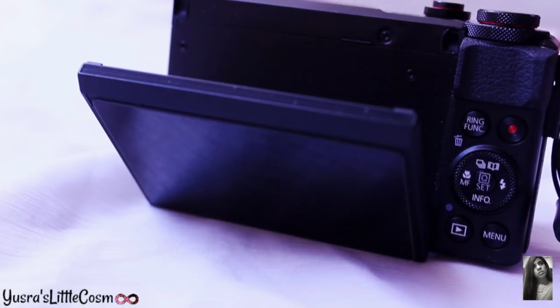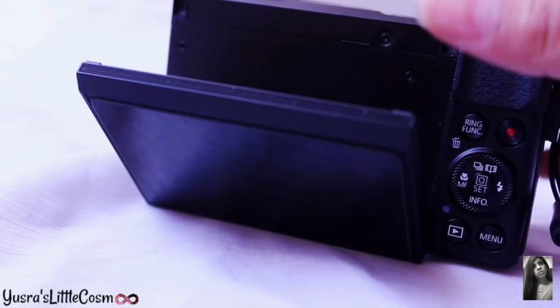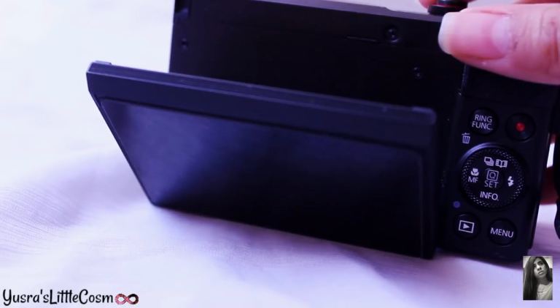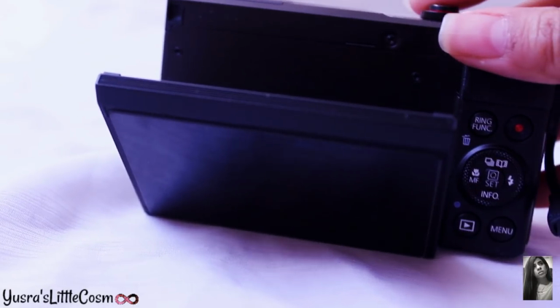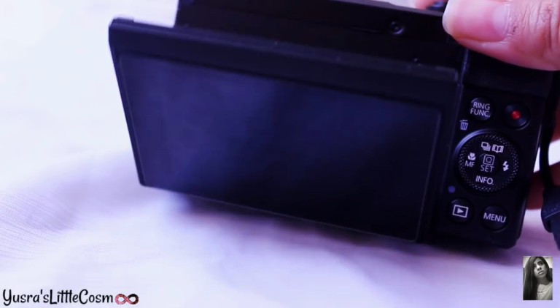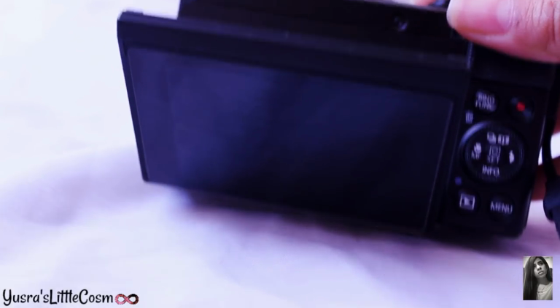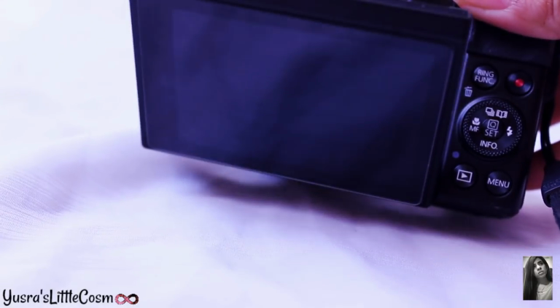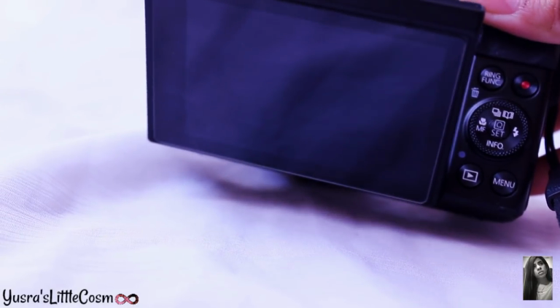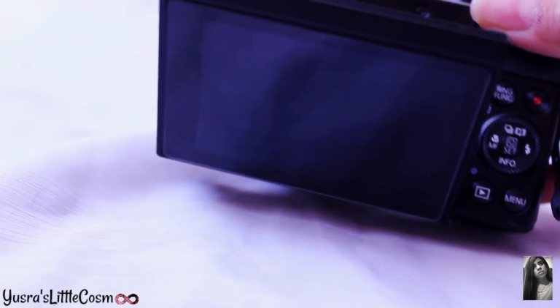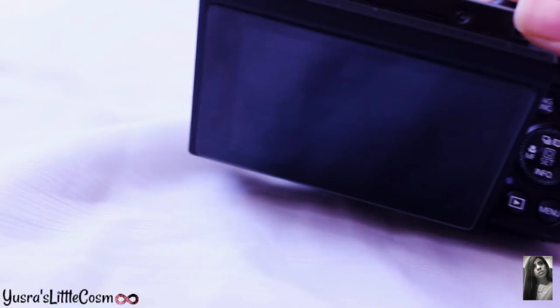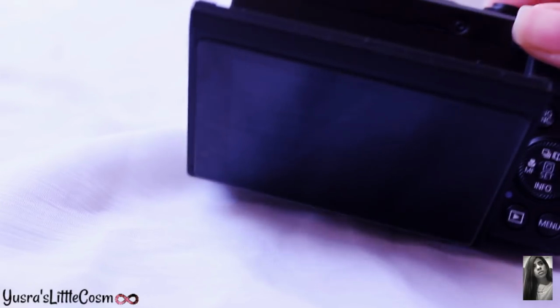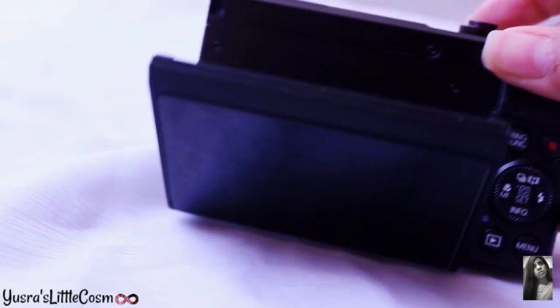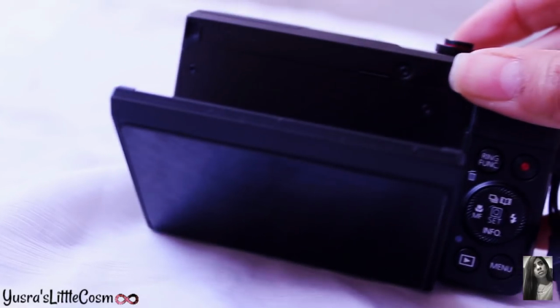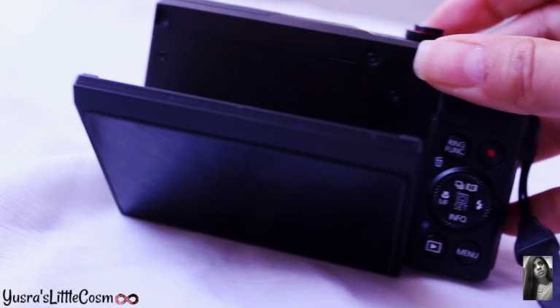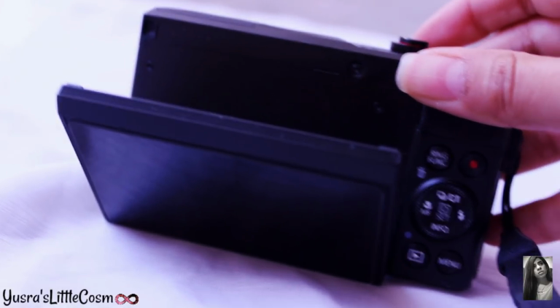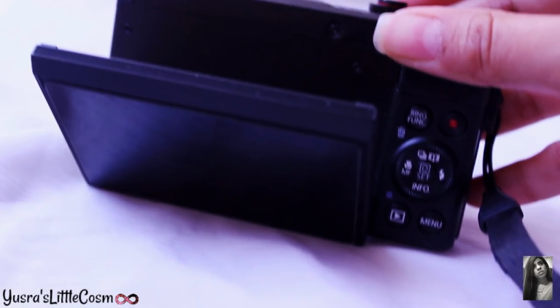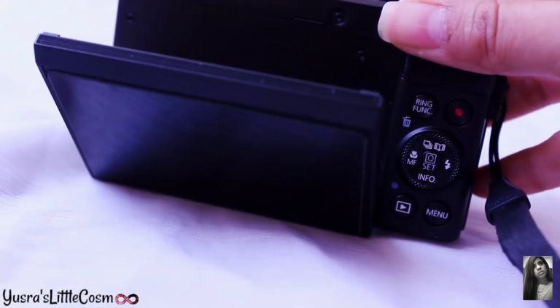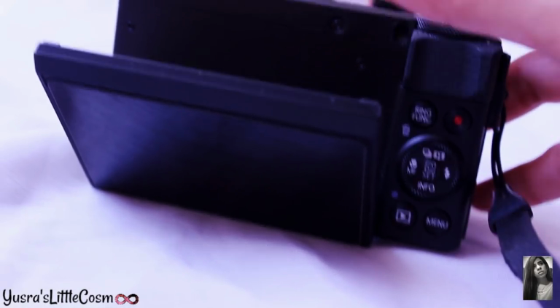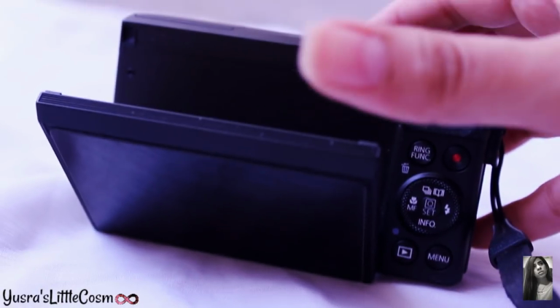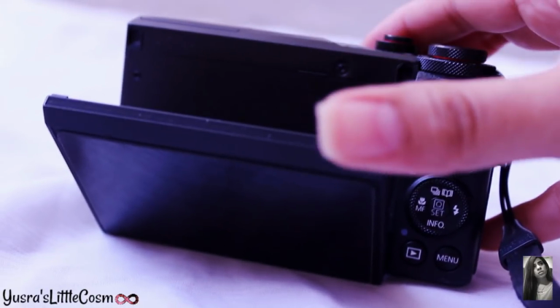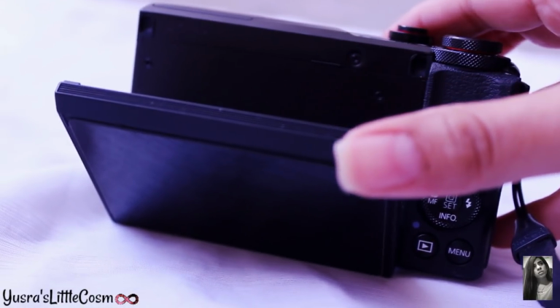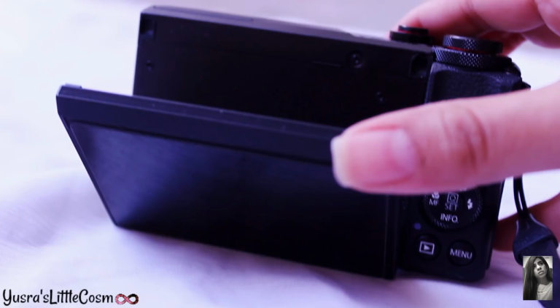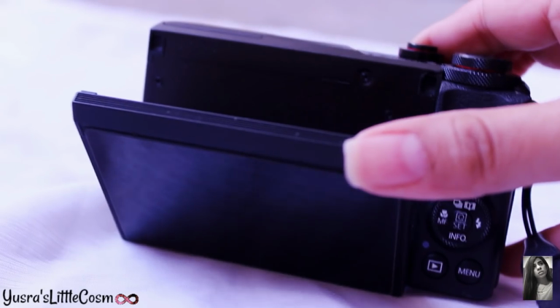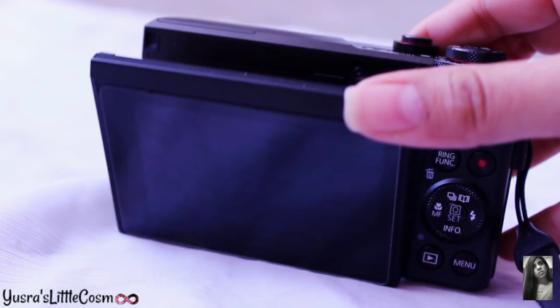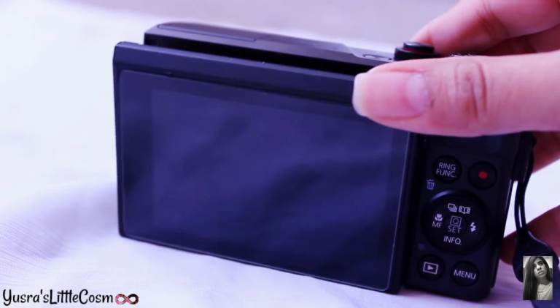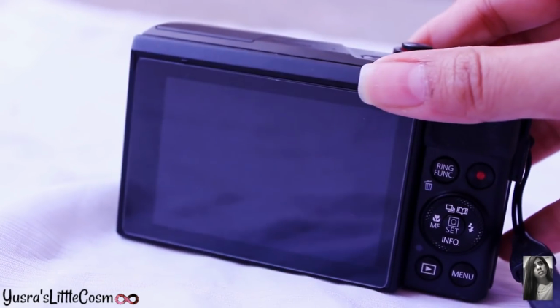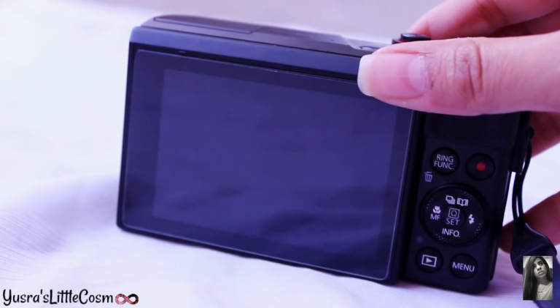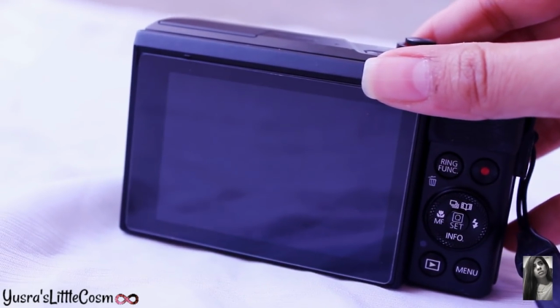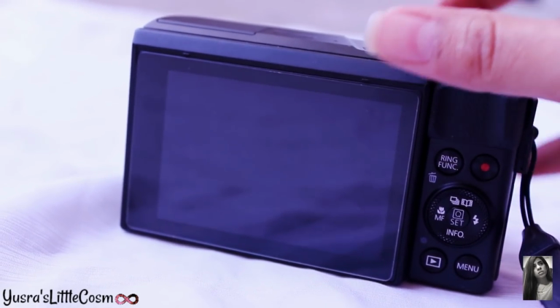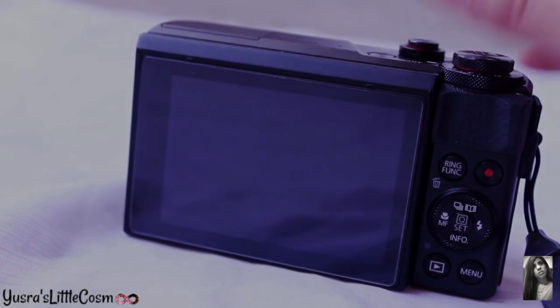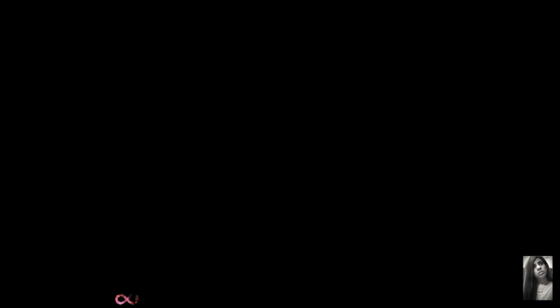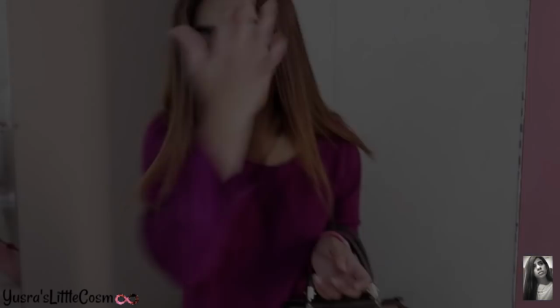If you have to shoot something which doesn't reach your eye level, then you can flip down the flip screen, which flips down to 45 degrees, and you can easily shoot that thing.